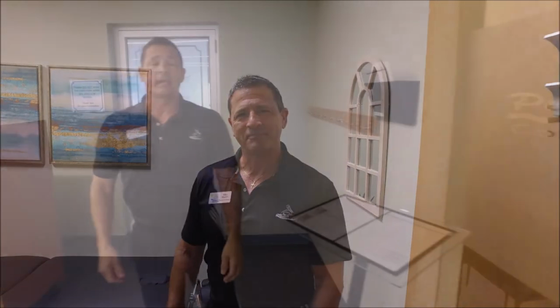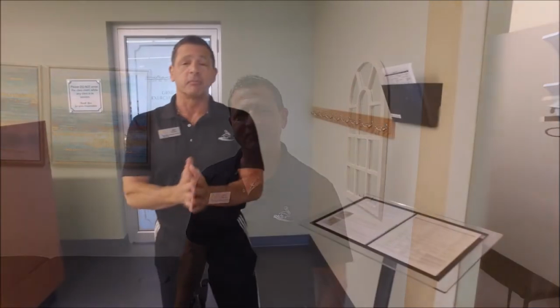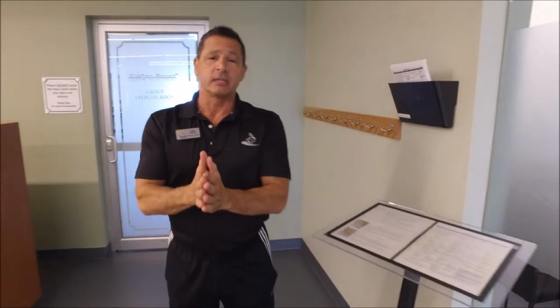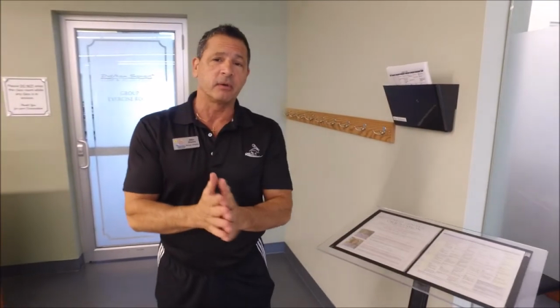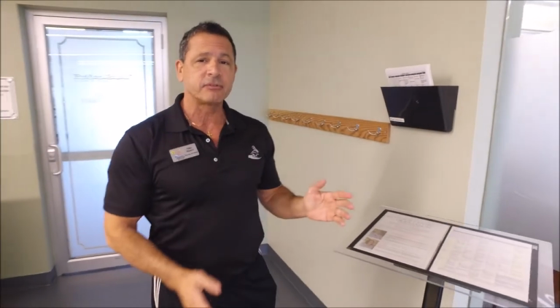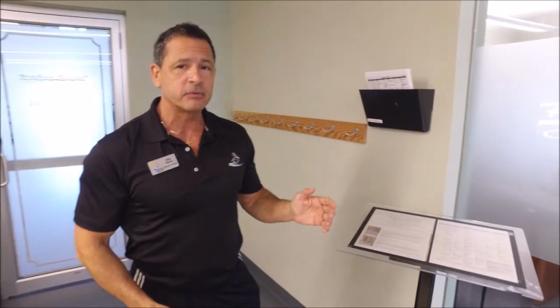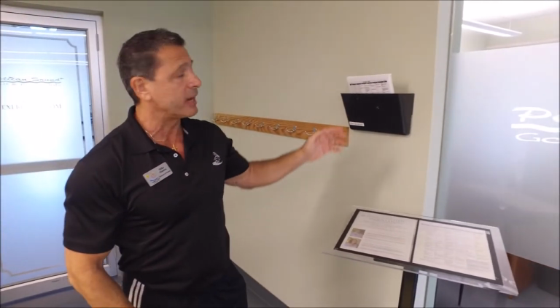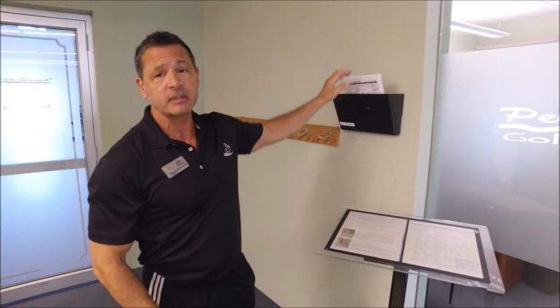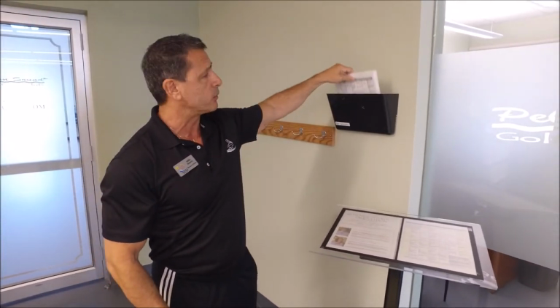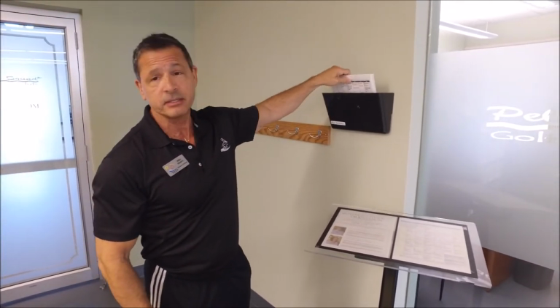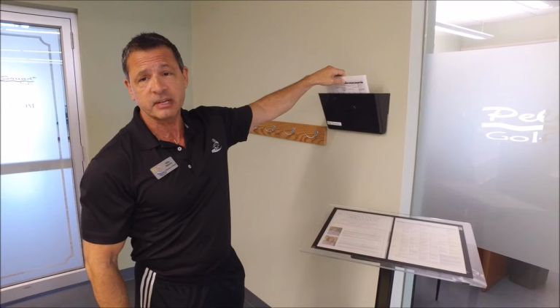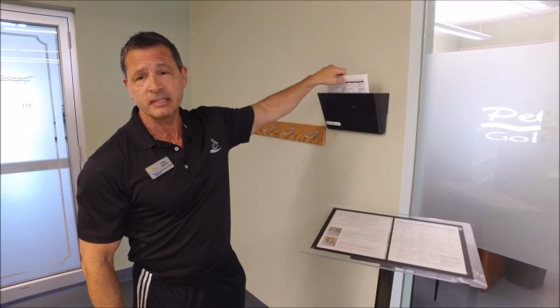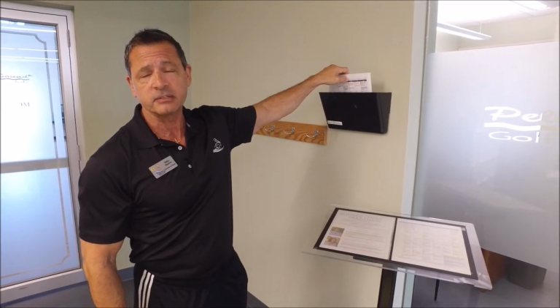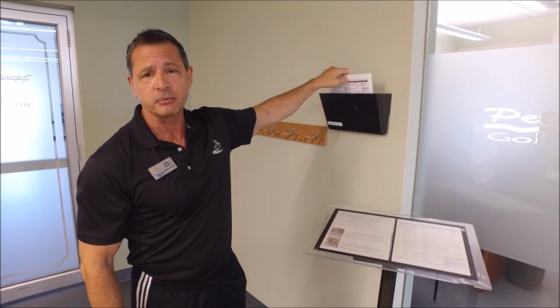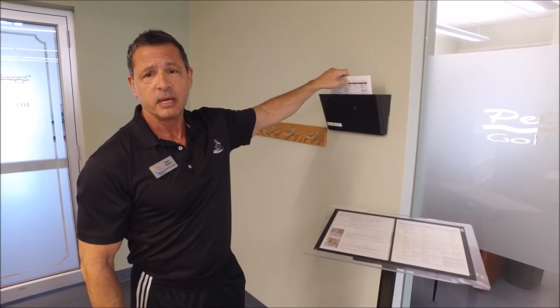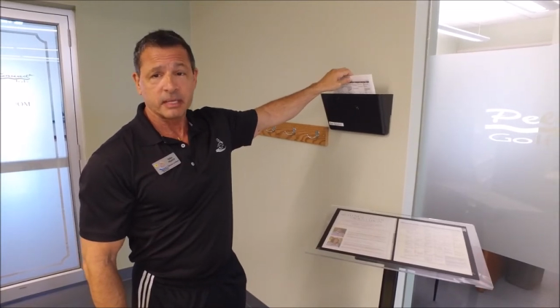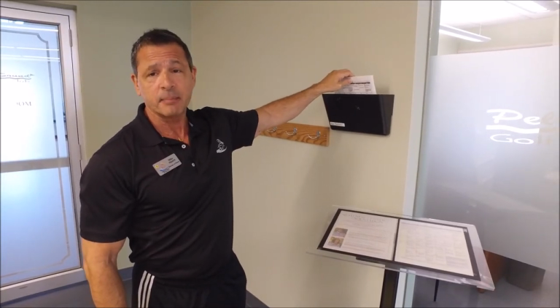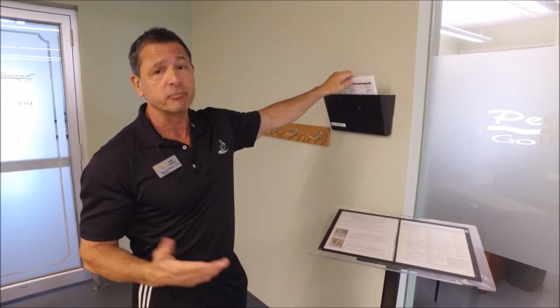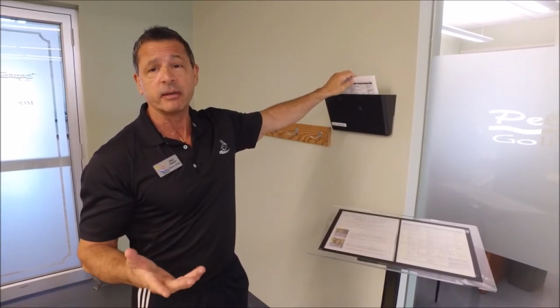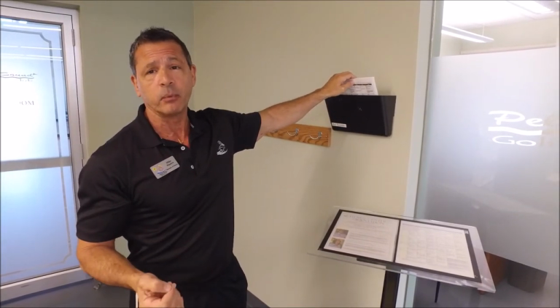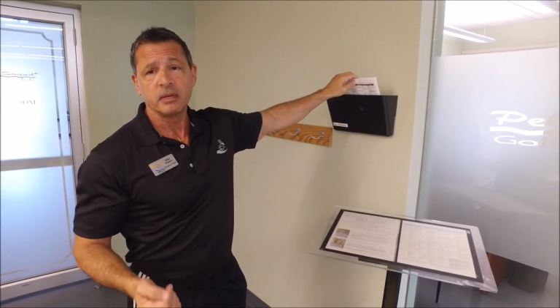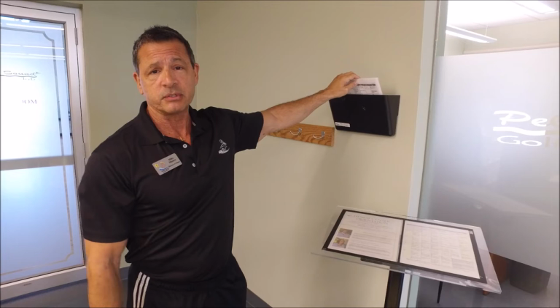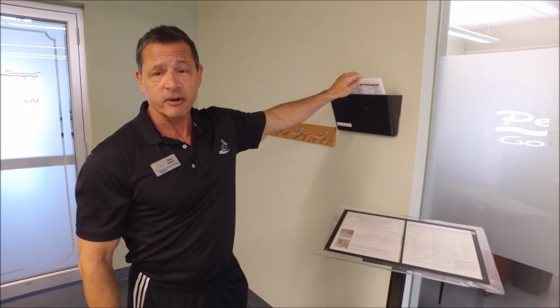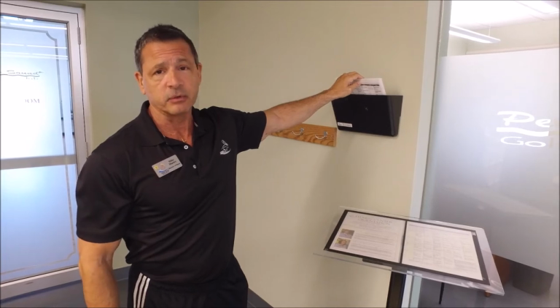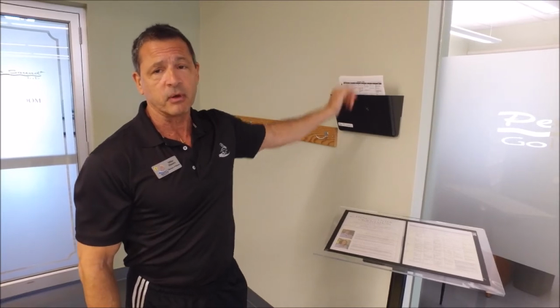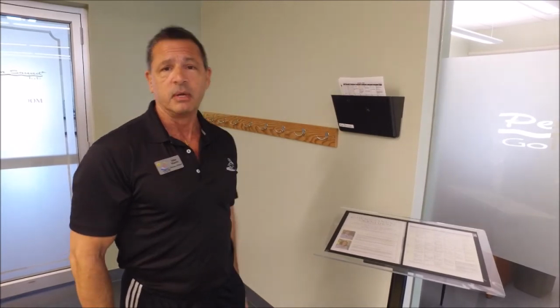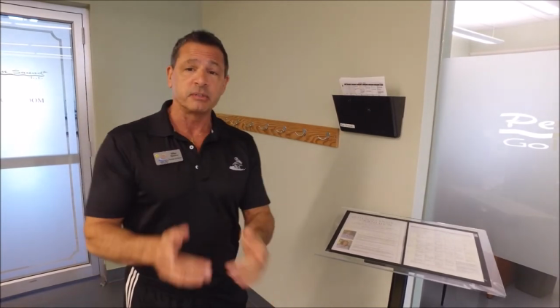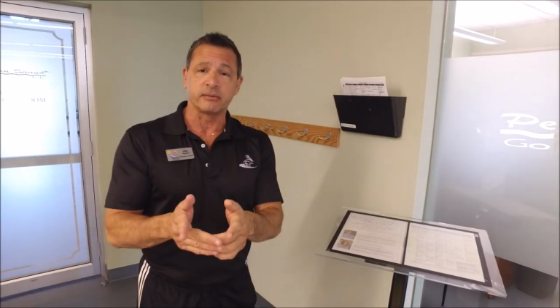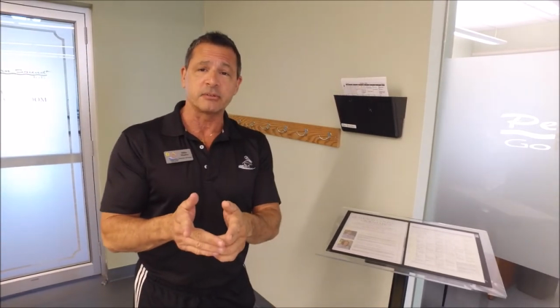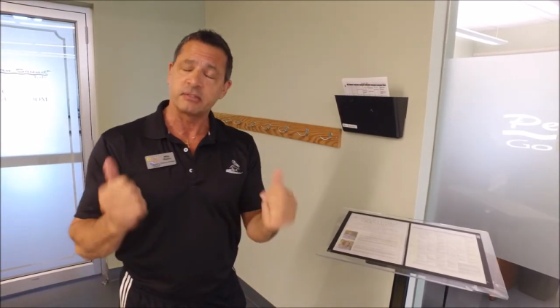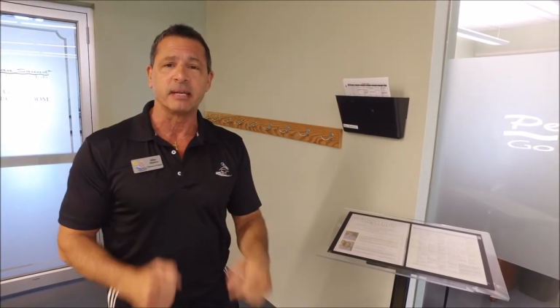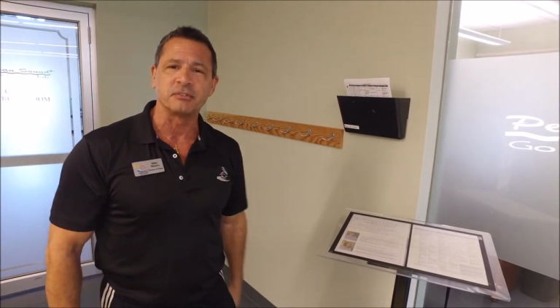Just as a reminder, the classroom schedule for exercise classes is always posted right here, just outside the exercise classroom door. Come and get your copy, or you can print it right off of the Wave, which is updated every single week. We'll see you down here — pick out your classes and come on down. We'll see you soon.